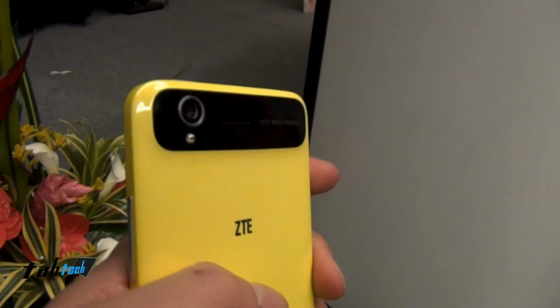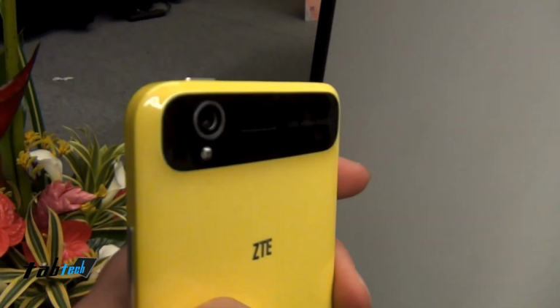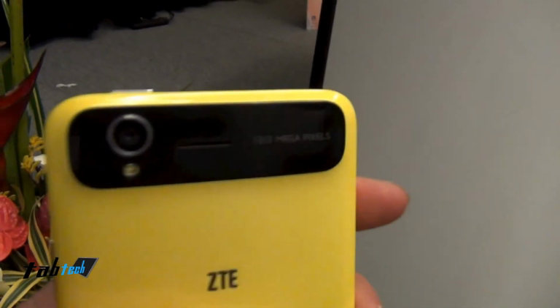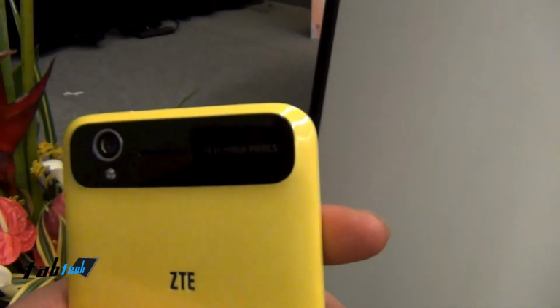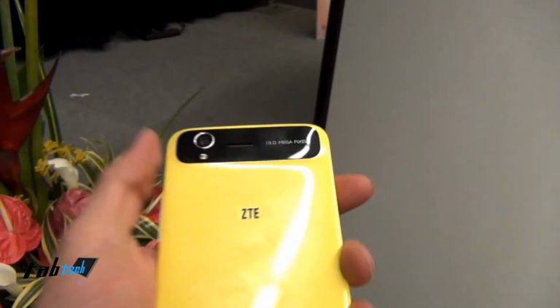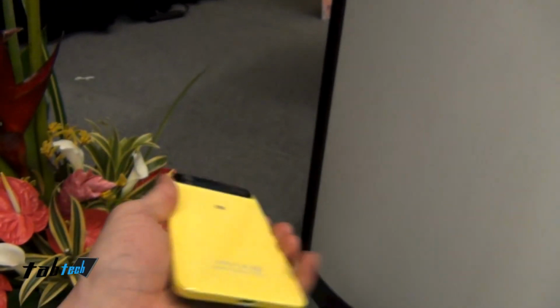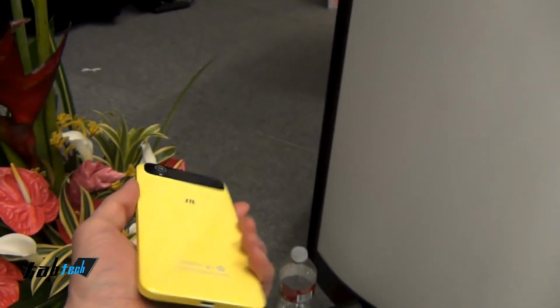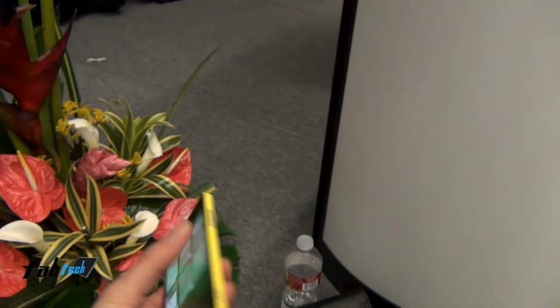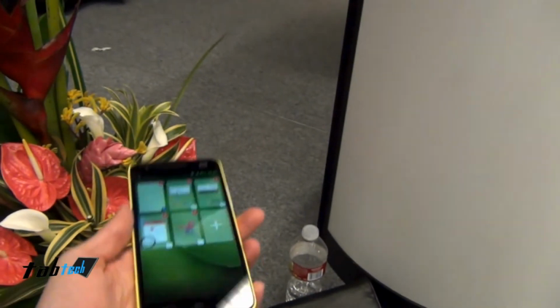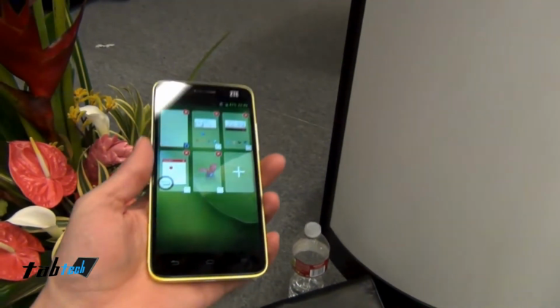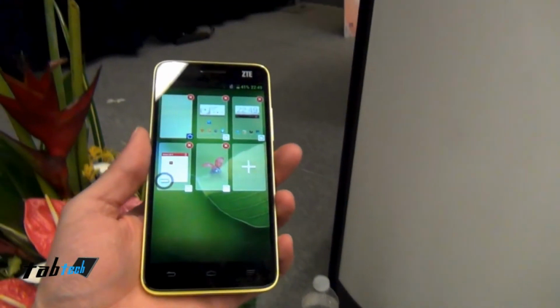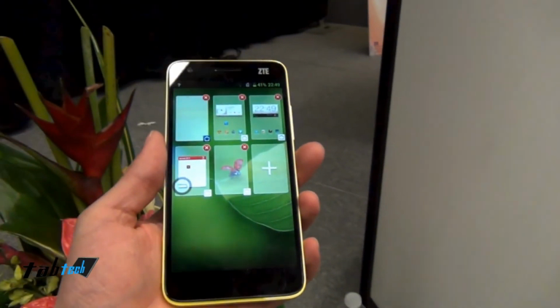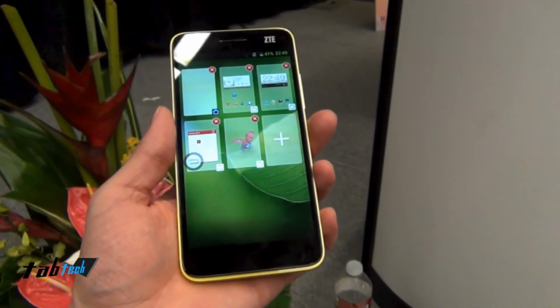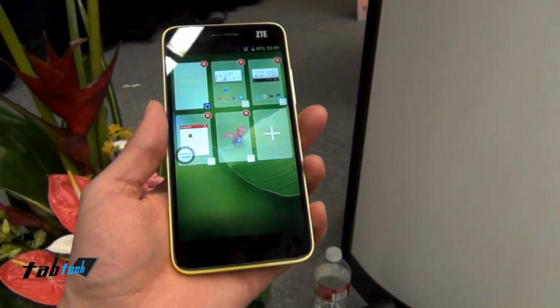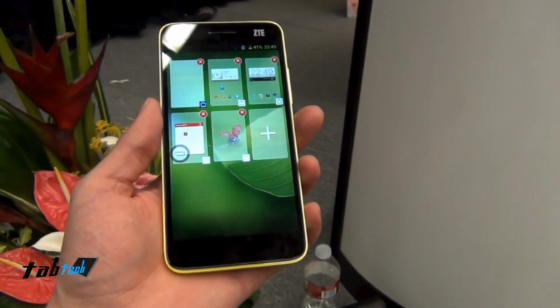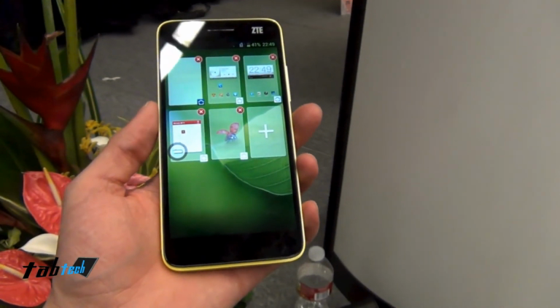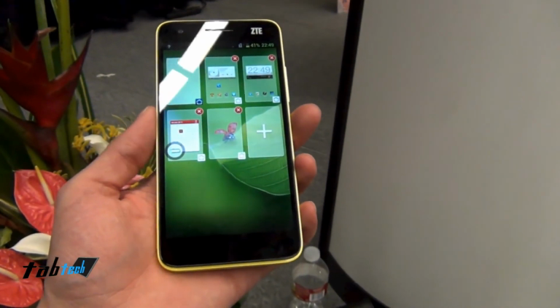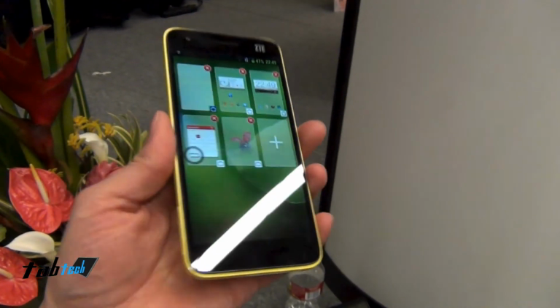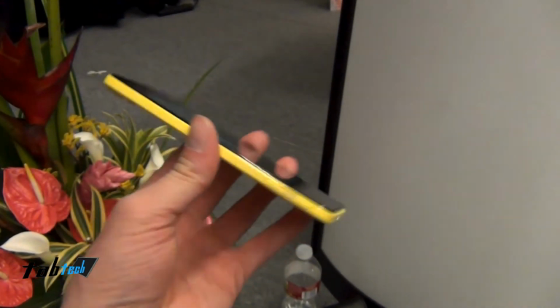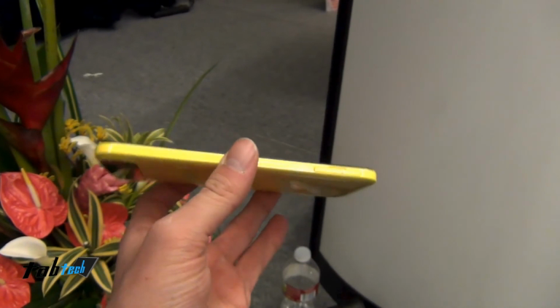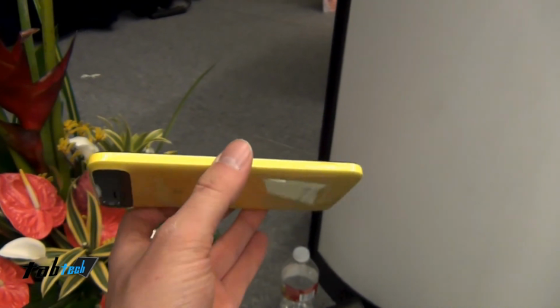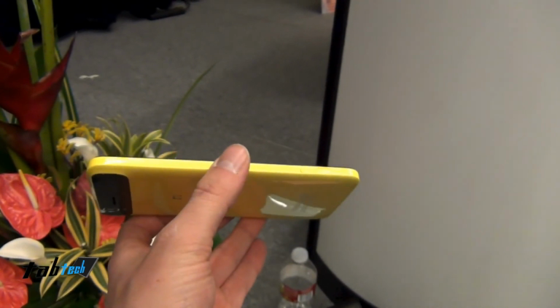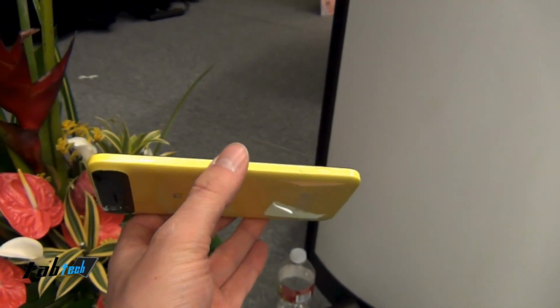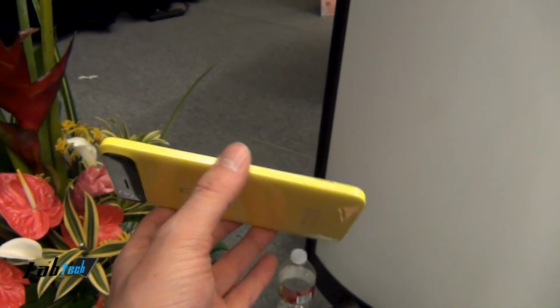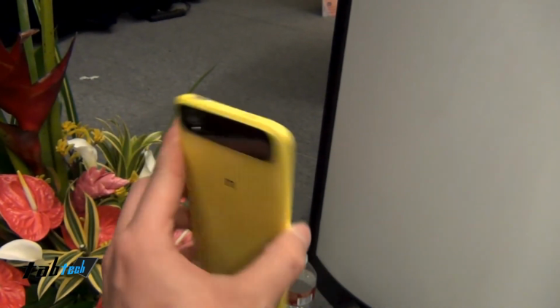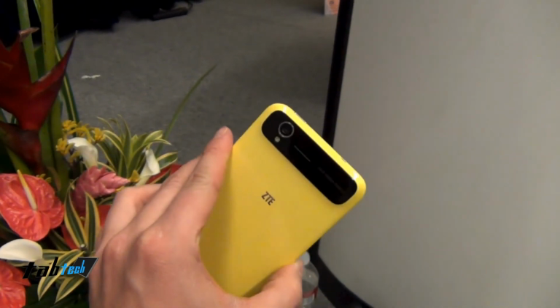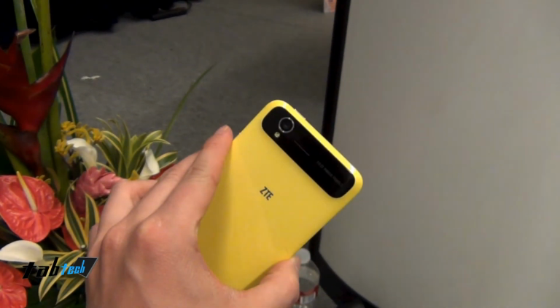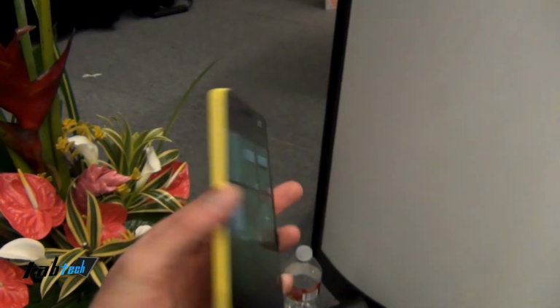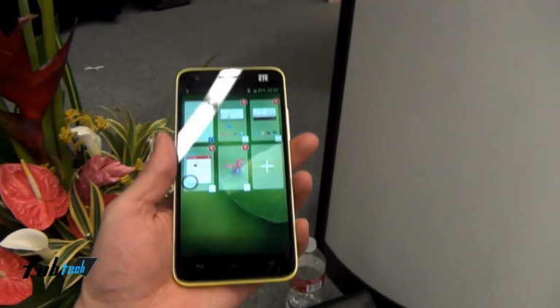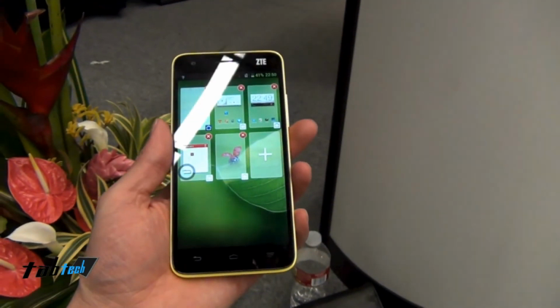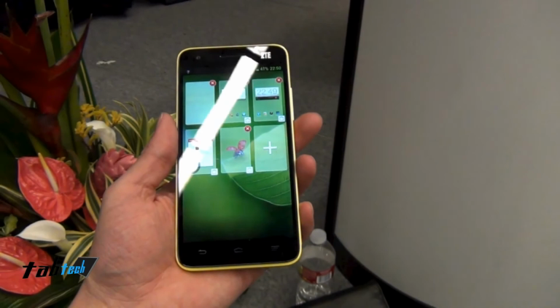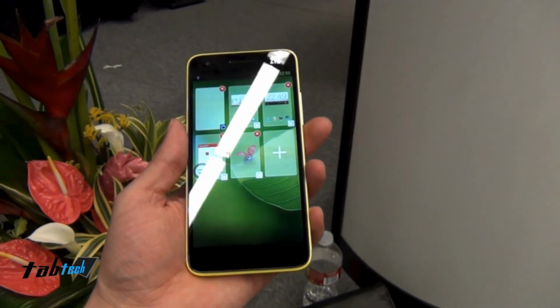It should come to China at the end of Q1, and to the US around the beginning of Q2. So that's it — I say thank you for watching, and see you next time.